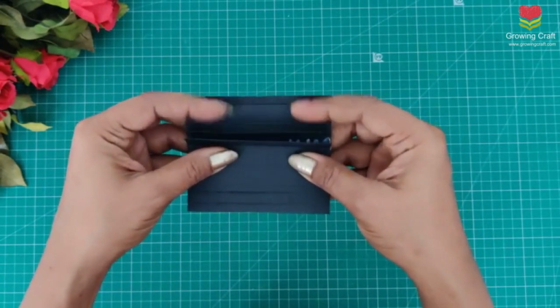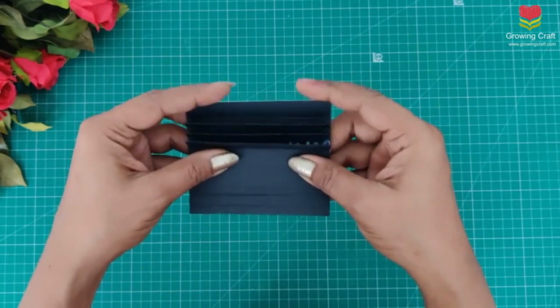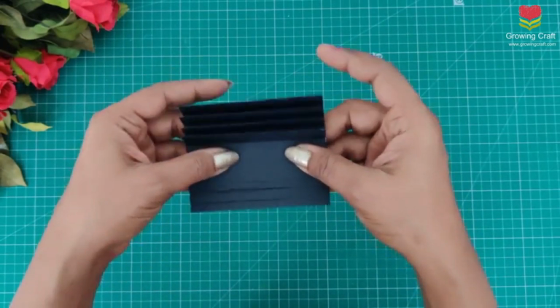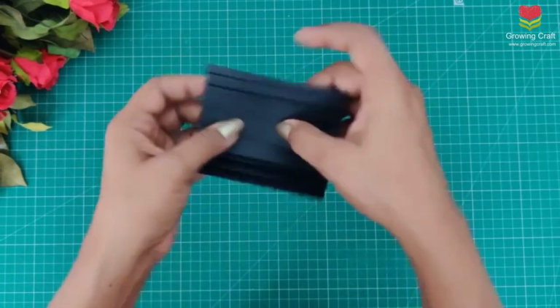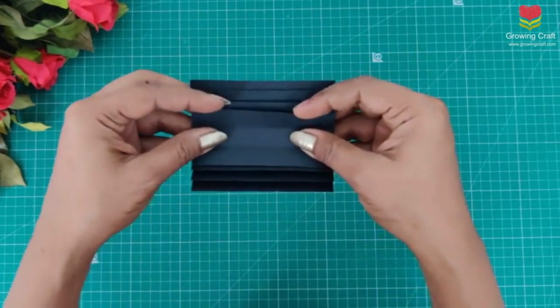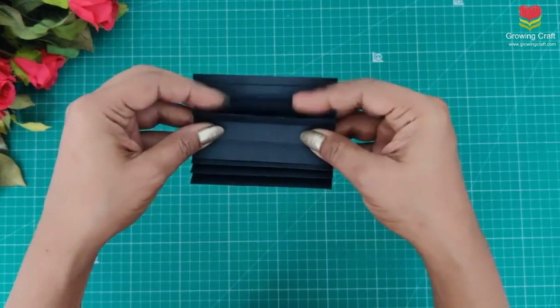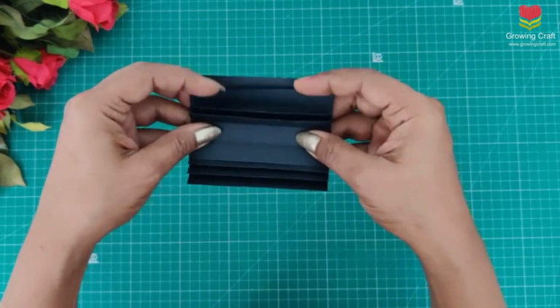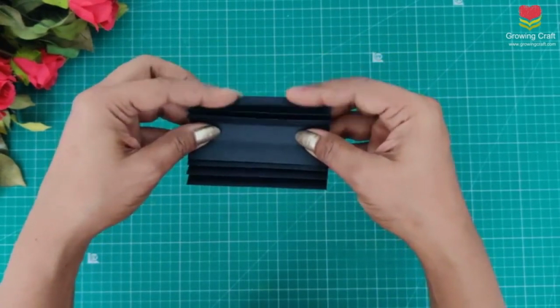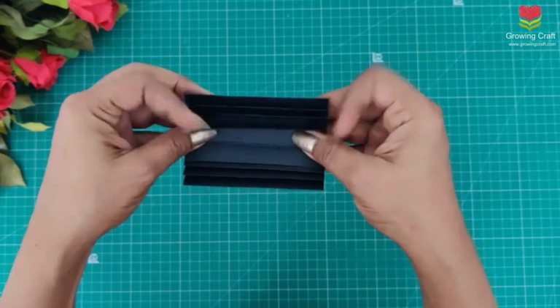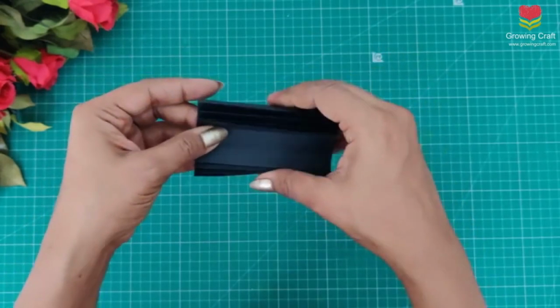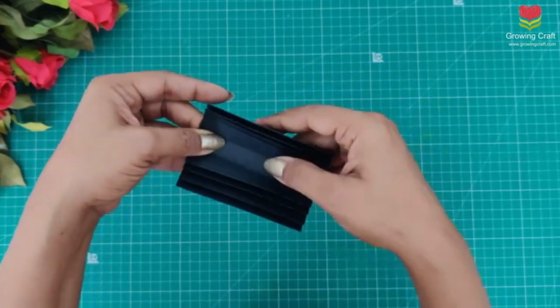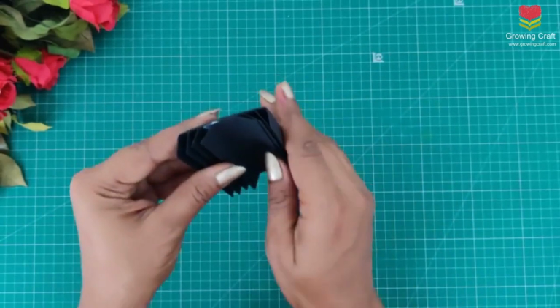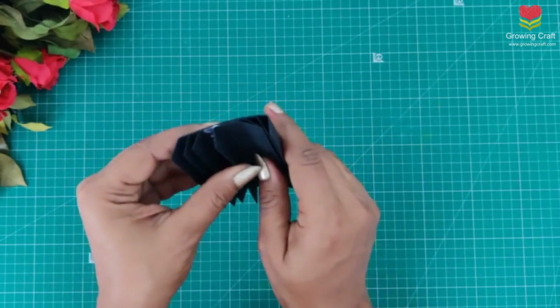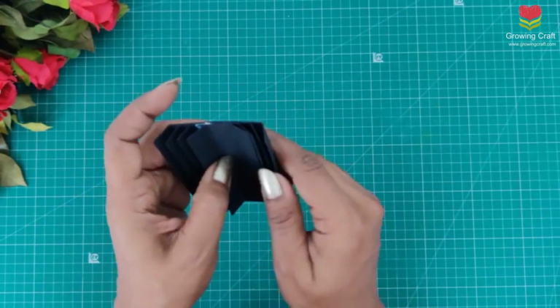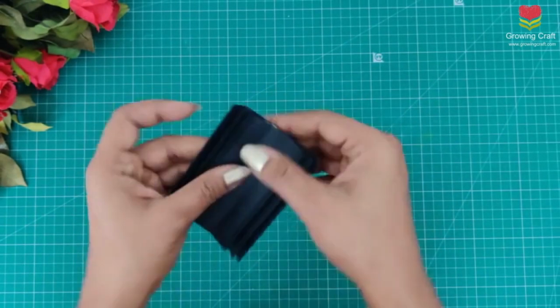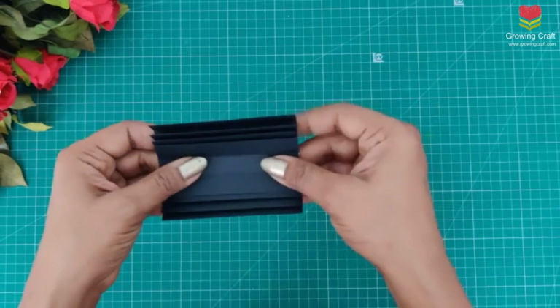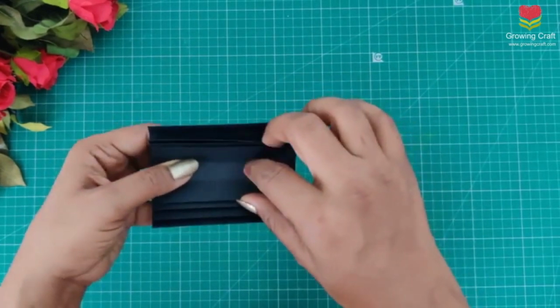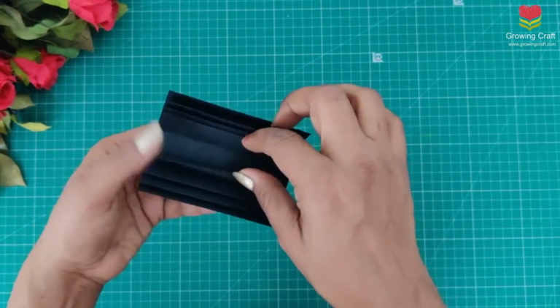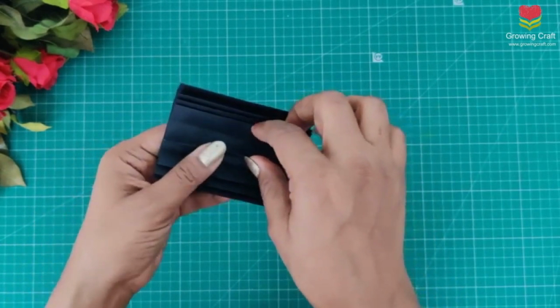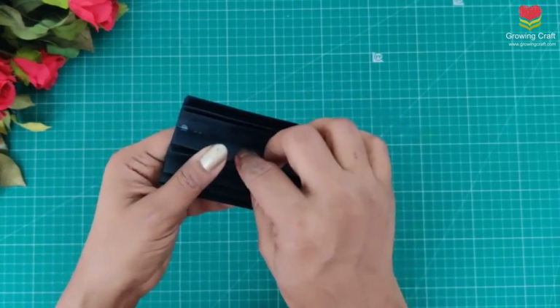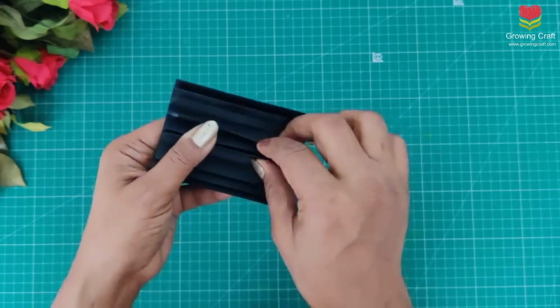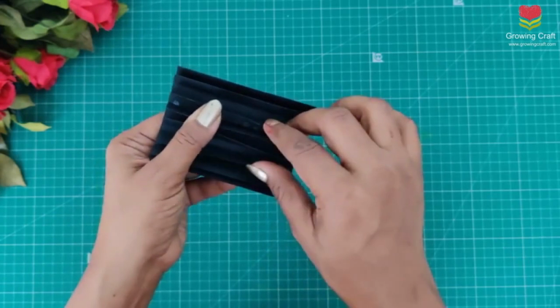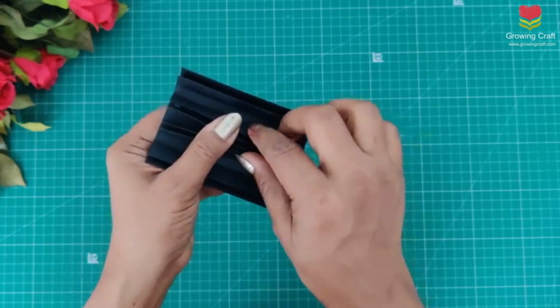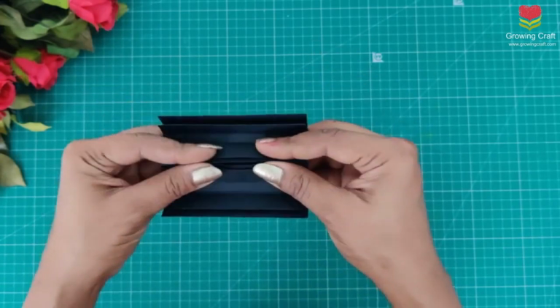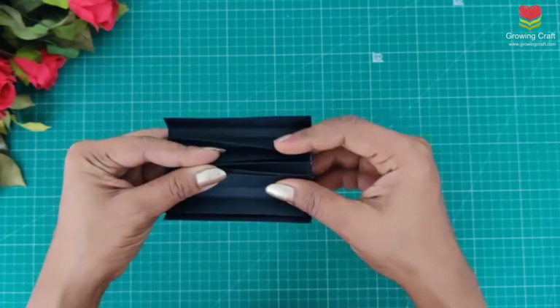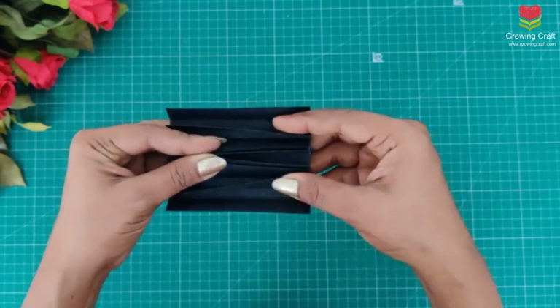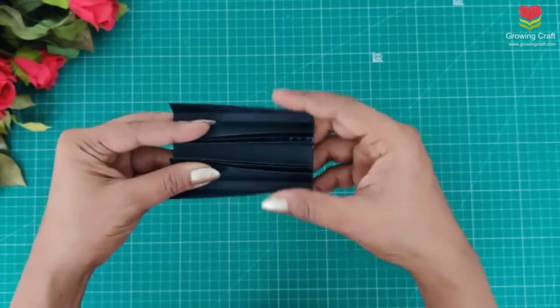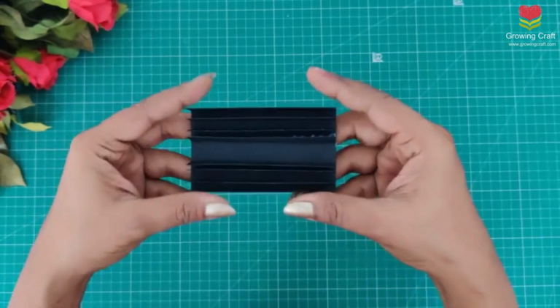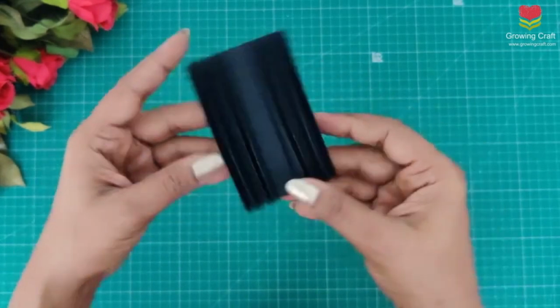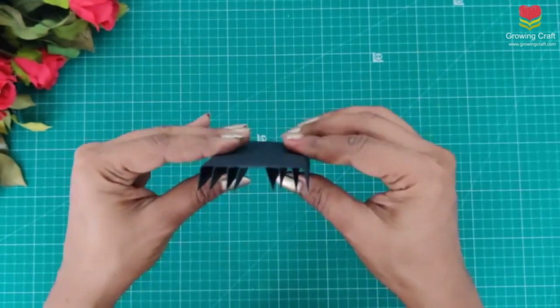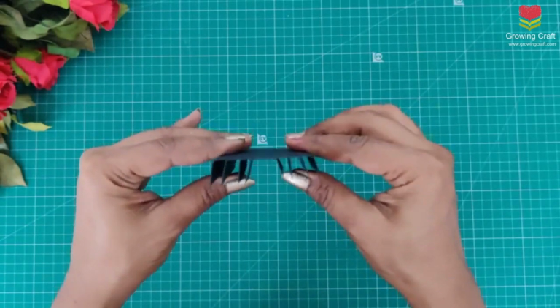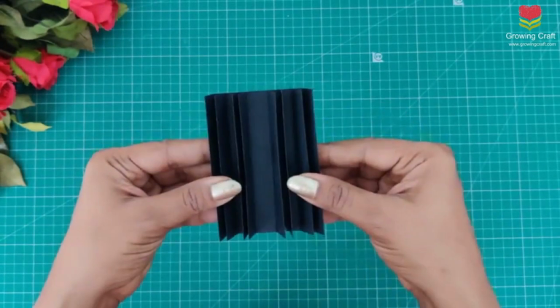So here my hinges are ready — they look absolutely nice and good. I will just let it dry for some time, and once this dries out then we can start with the preparing of our base work, the sheets, and the layout.